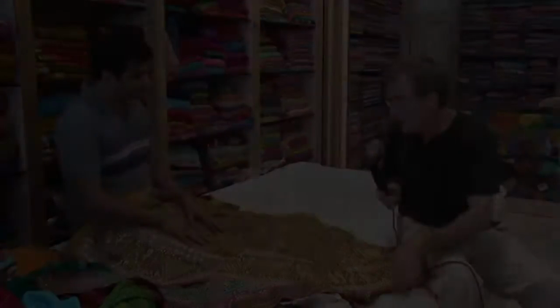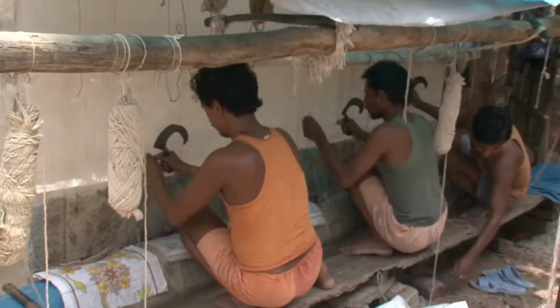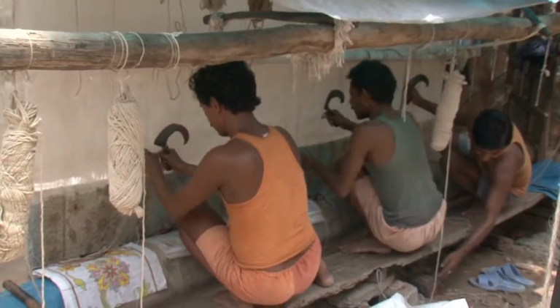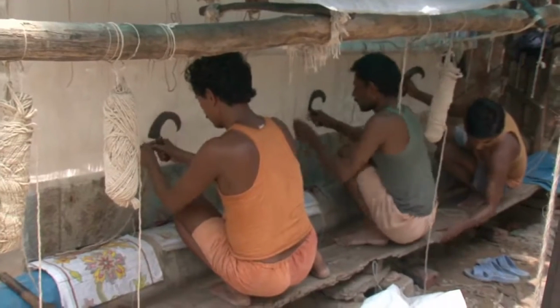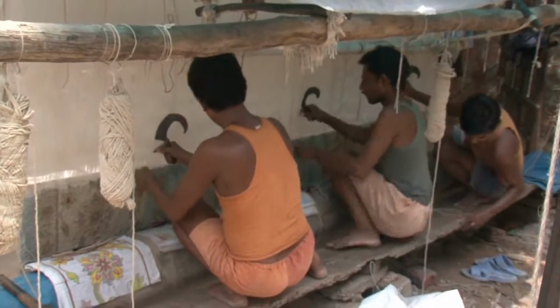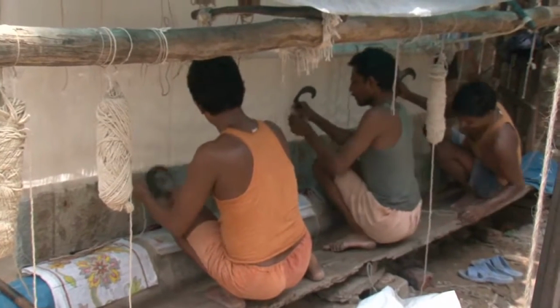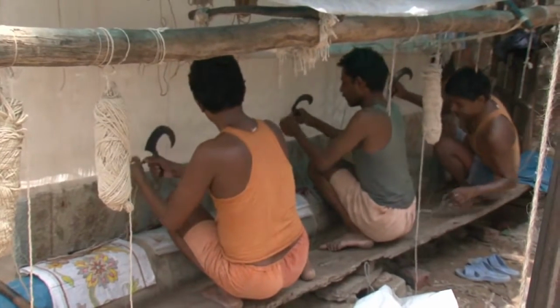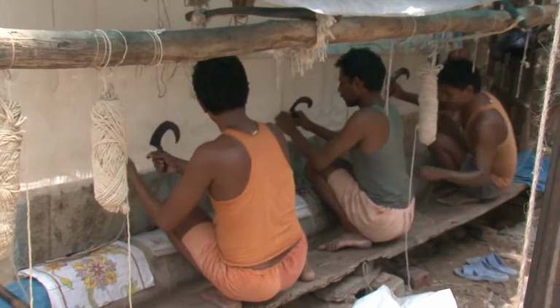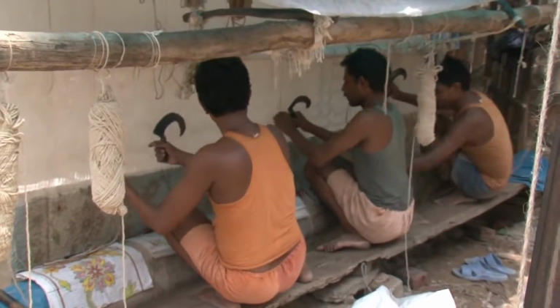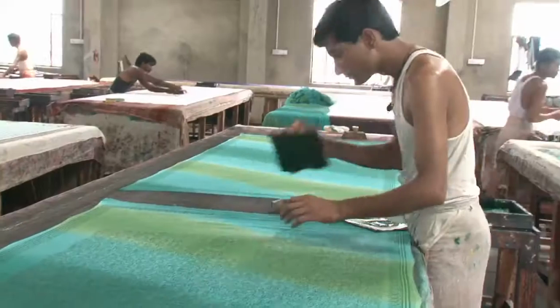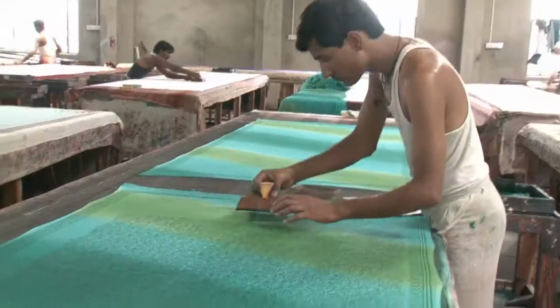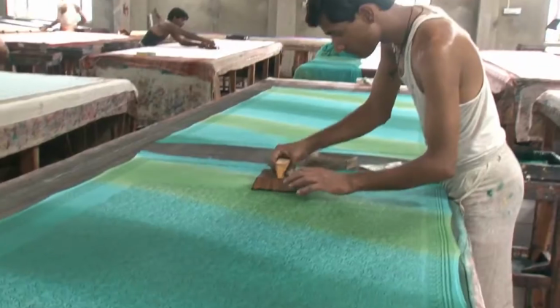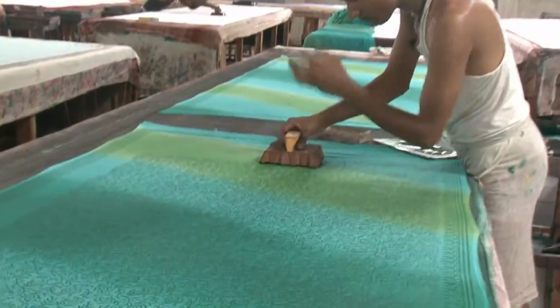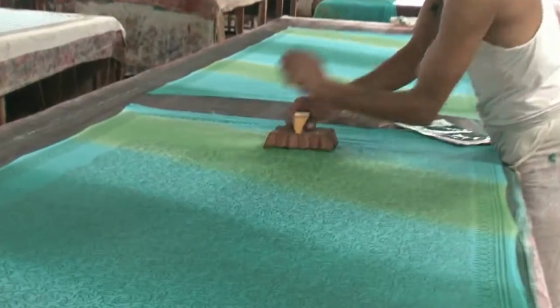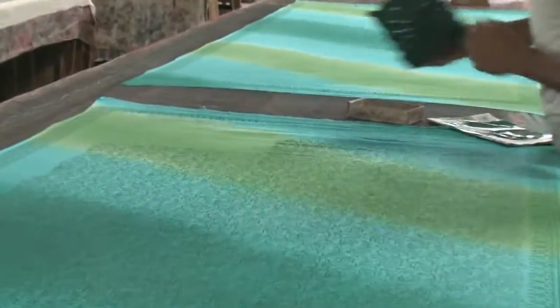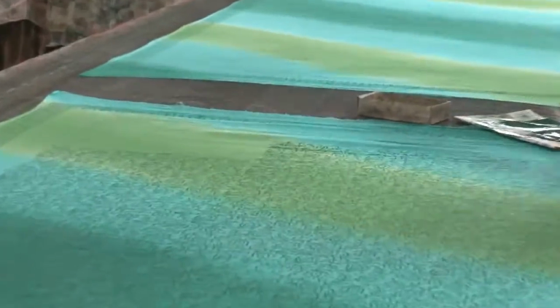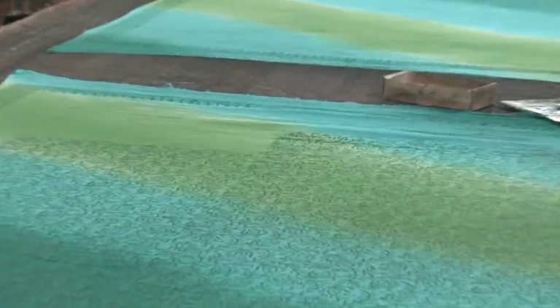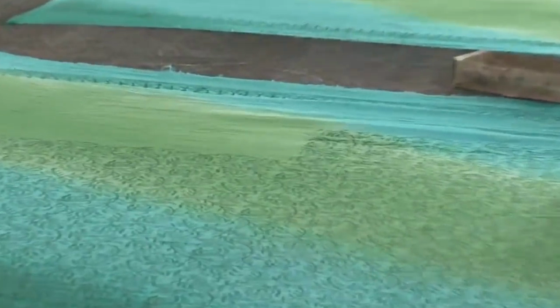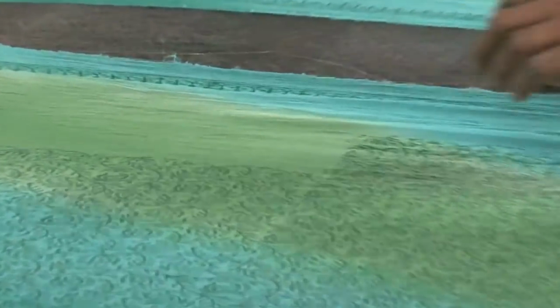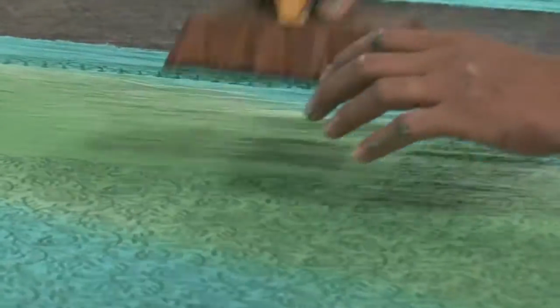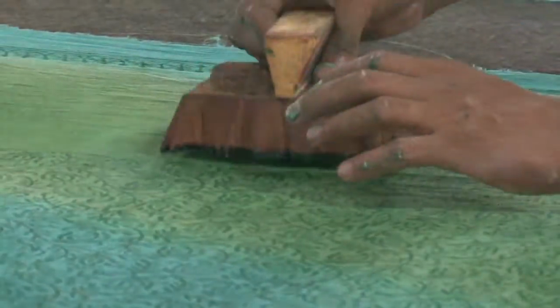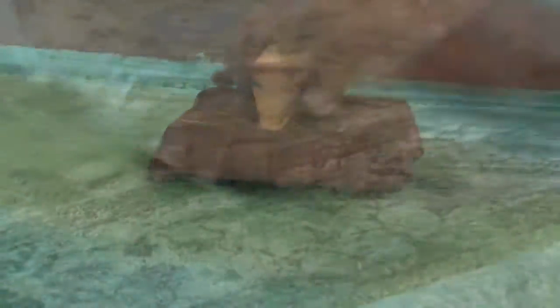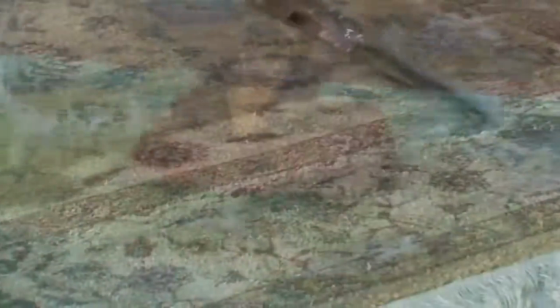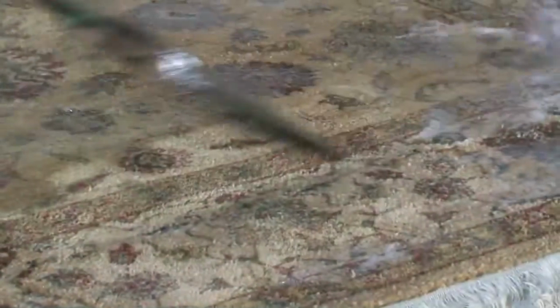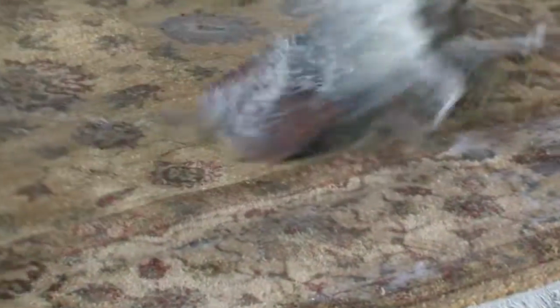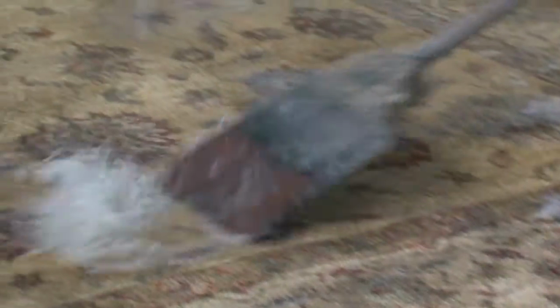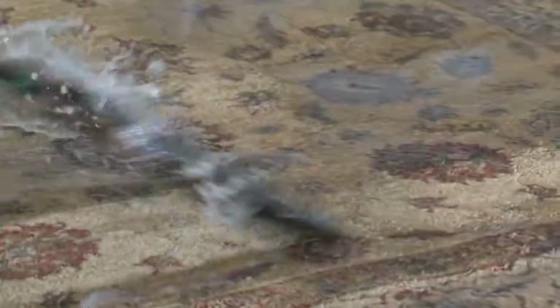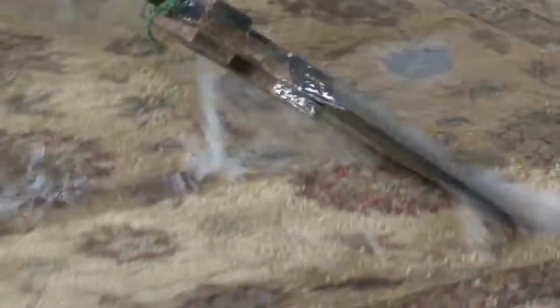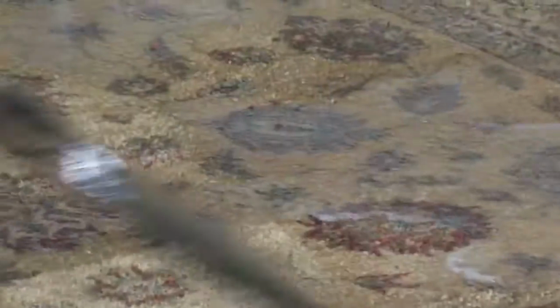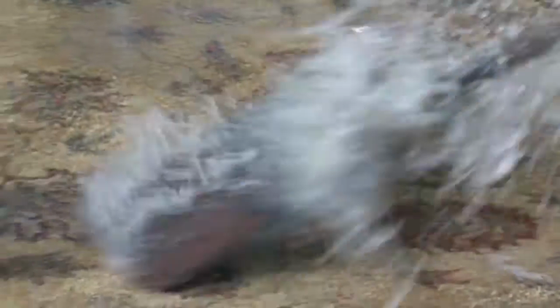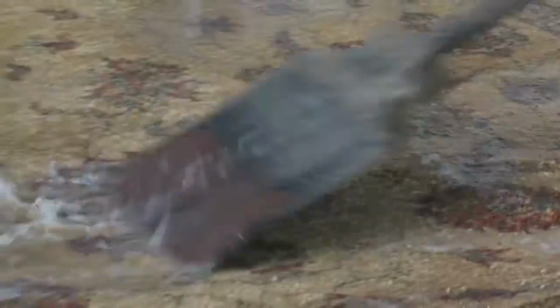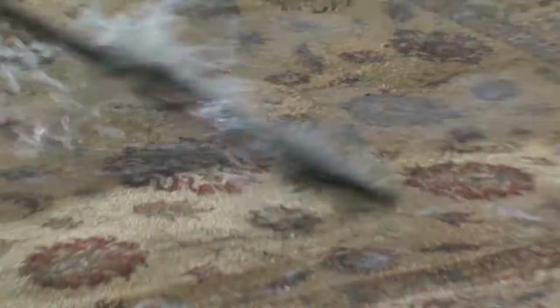It seems impossible that India has resisted the mechanization that I now see in China and other parts of the world. It is refreshing to see these traditions endure.